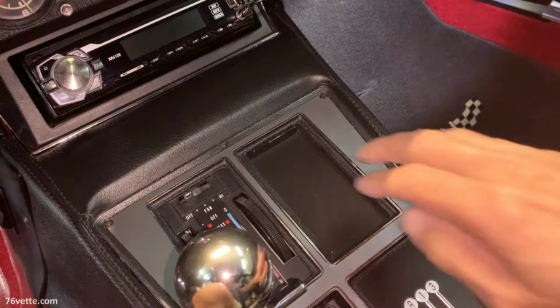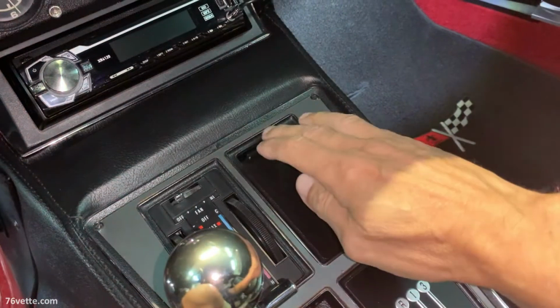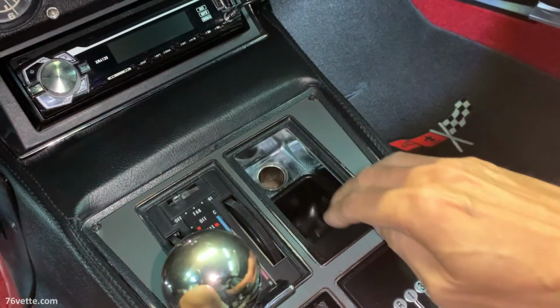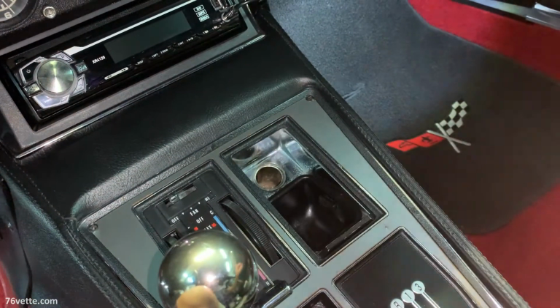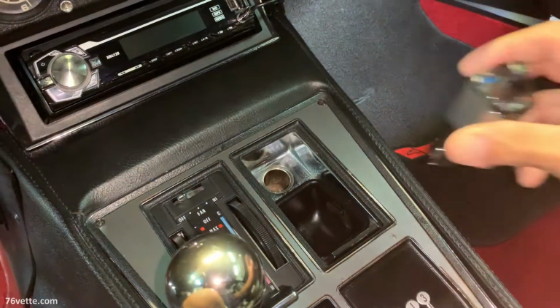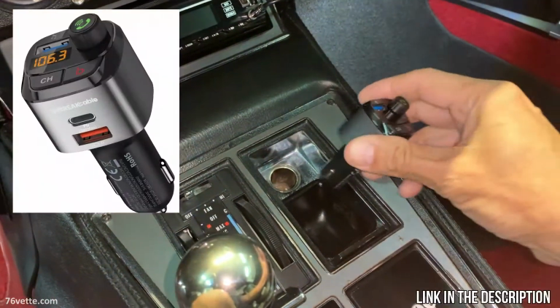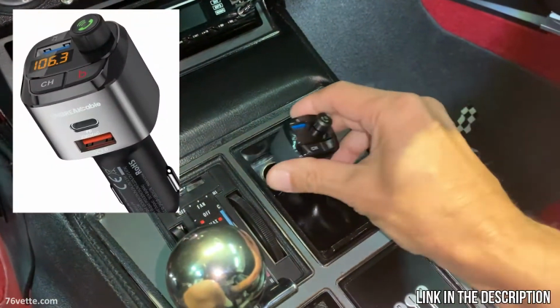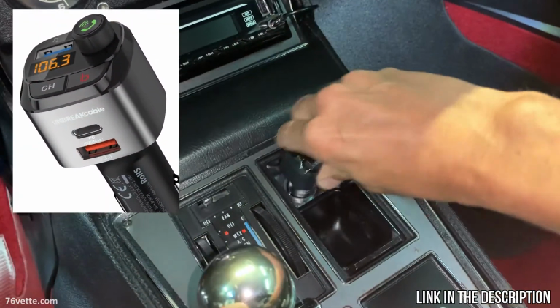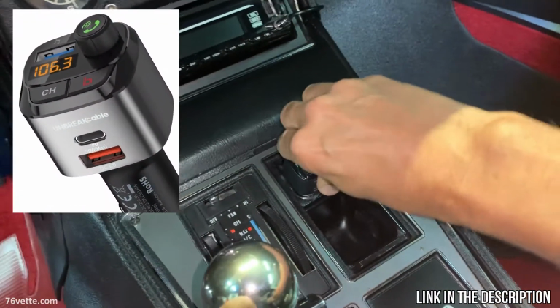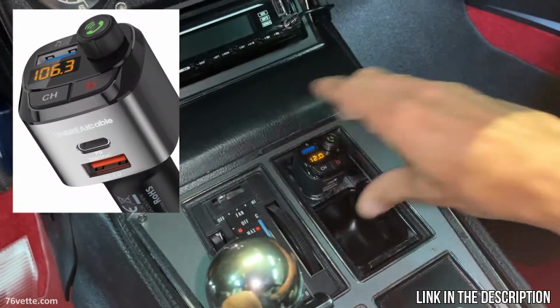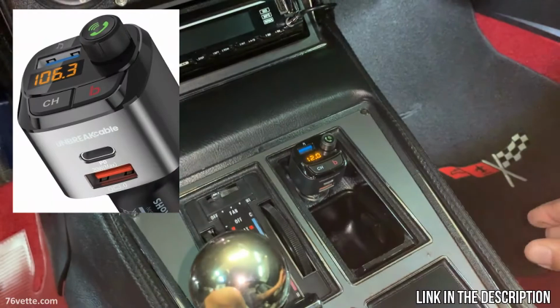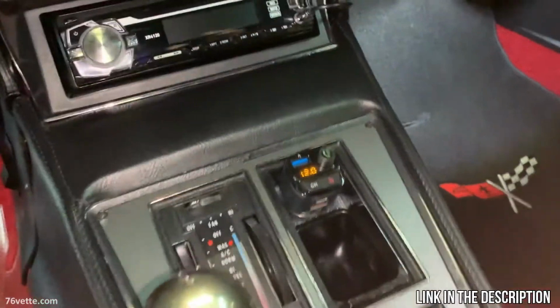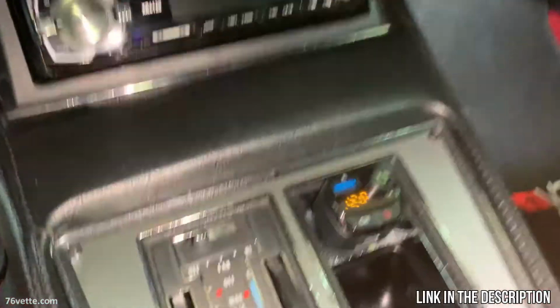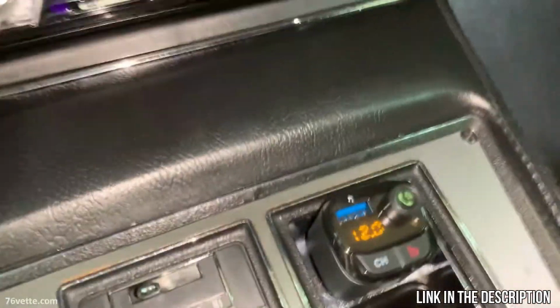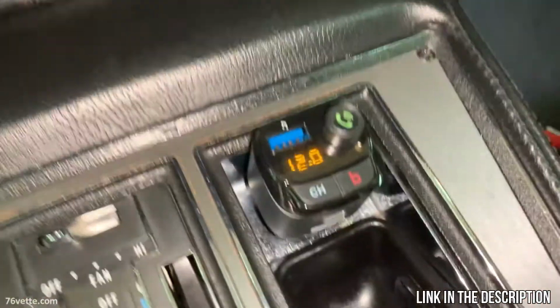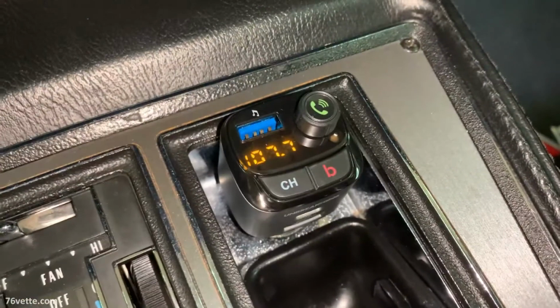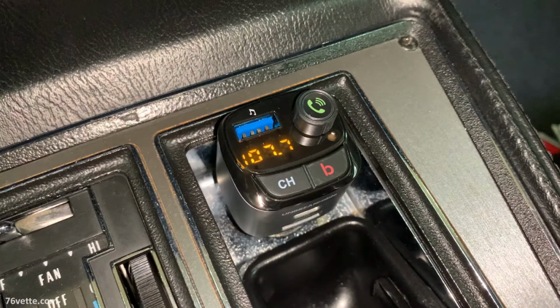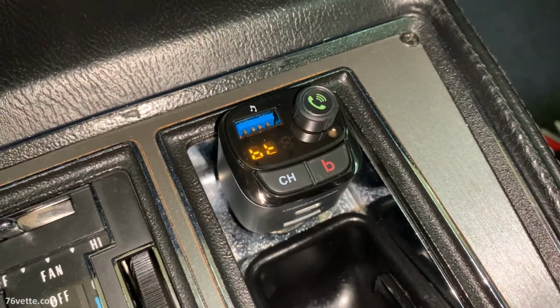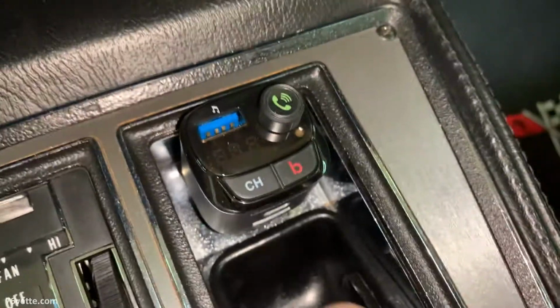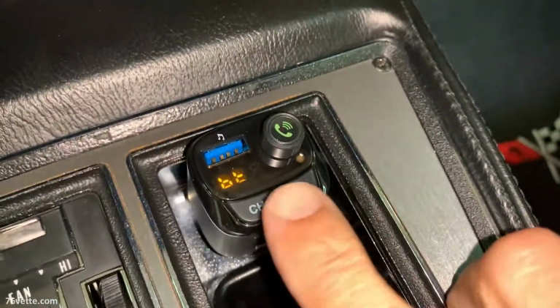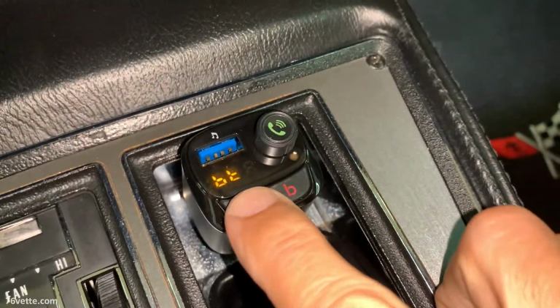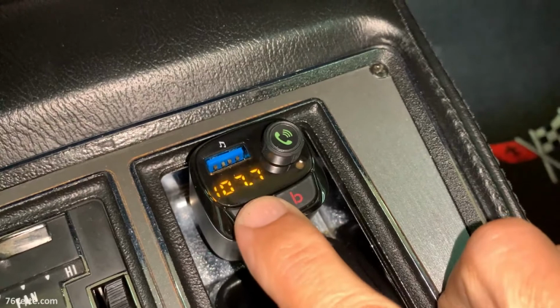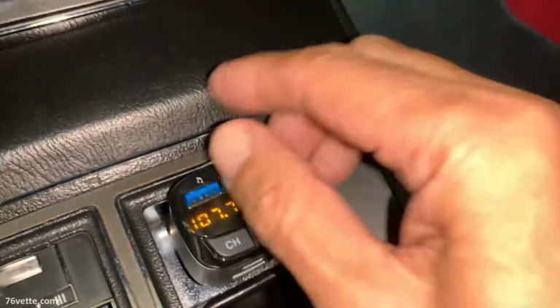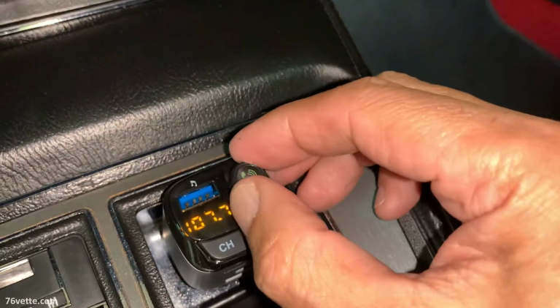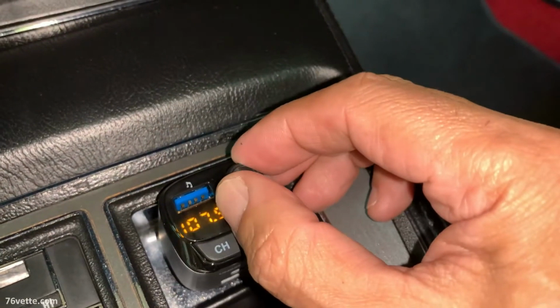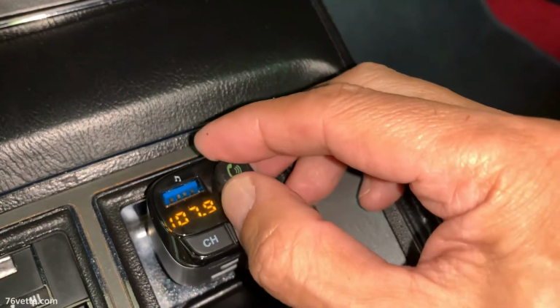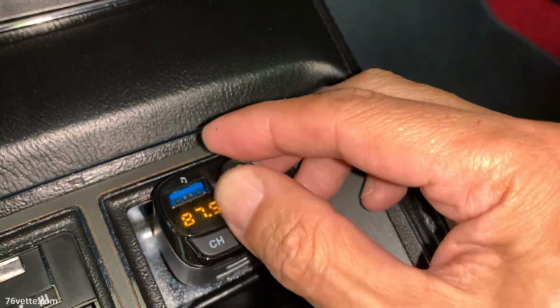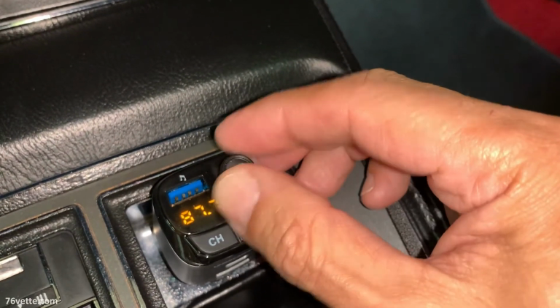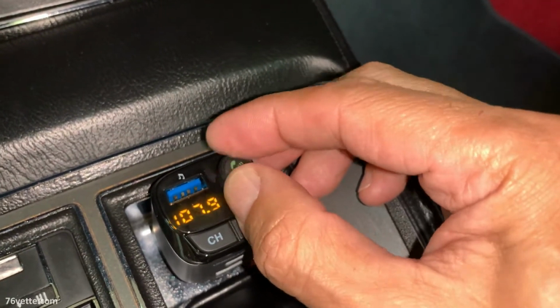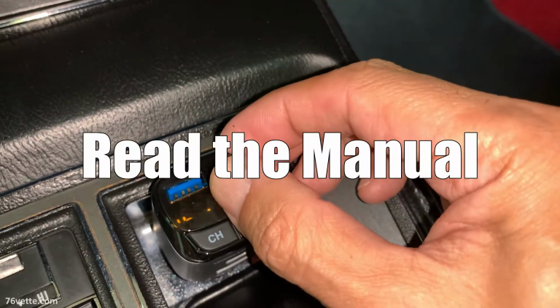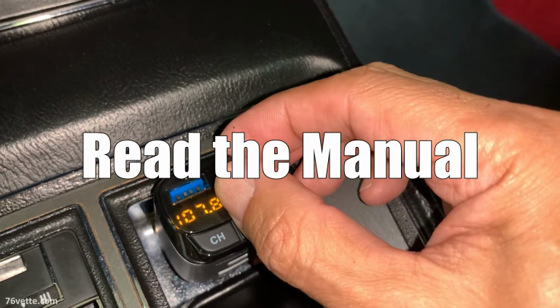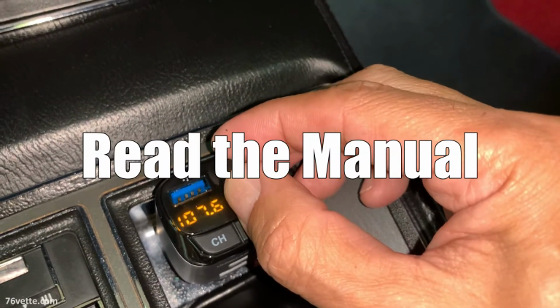Hey guys, if you would like to add Bluetooth to your Corvette, all you will need is one of these little transmitters. They are quite inexpensive and I'll have a link in the description below. This unit has a lot of features so you will want to read the manual.